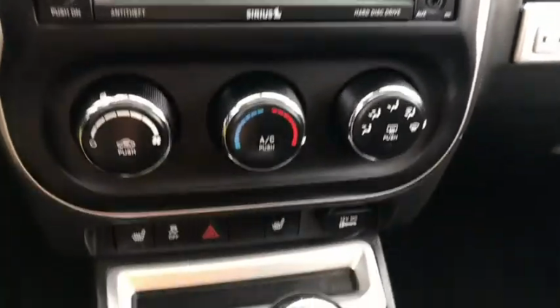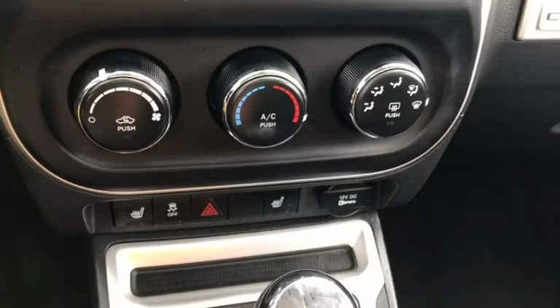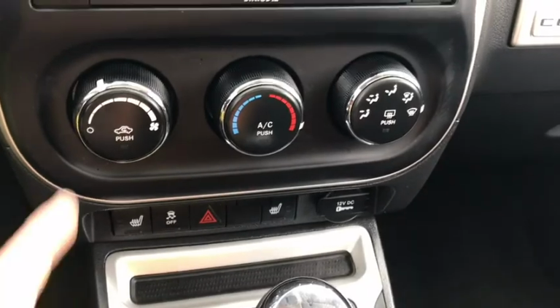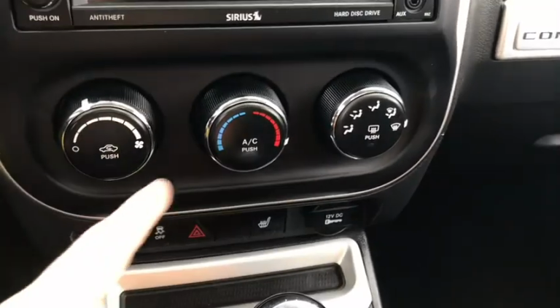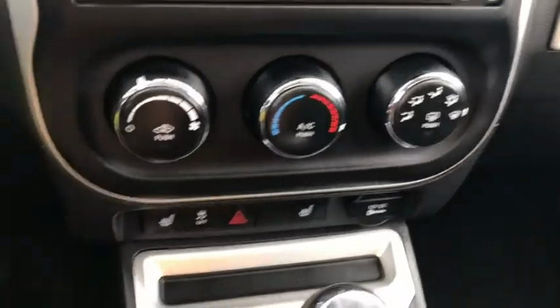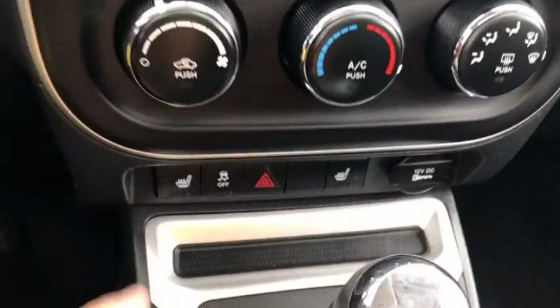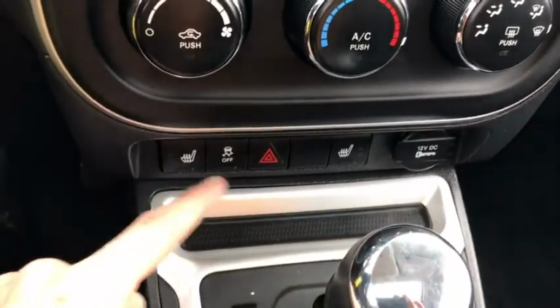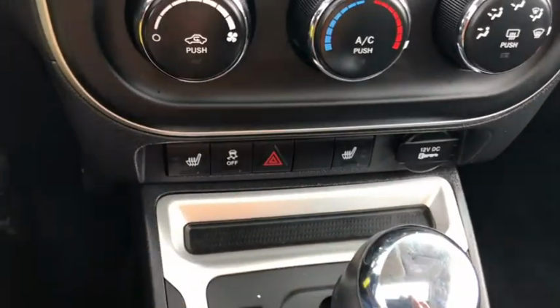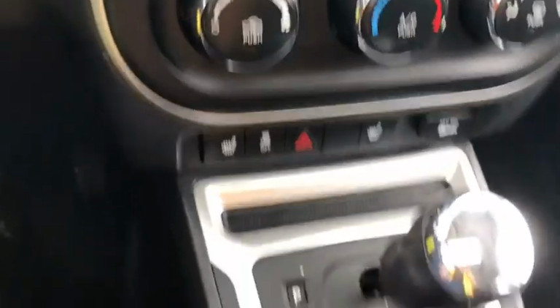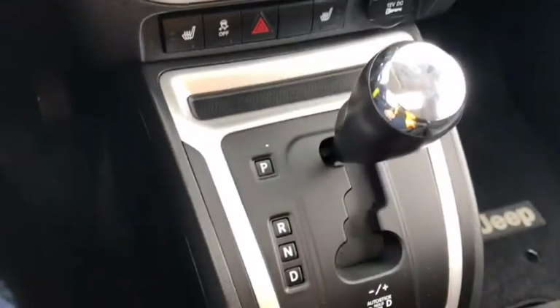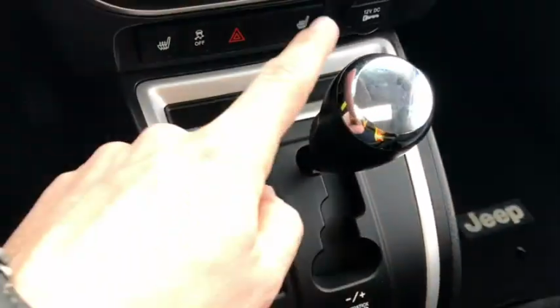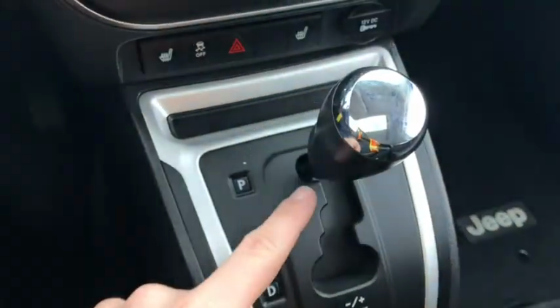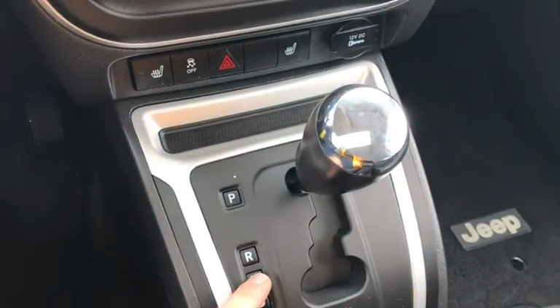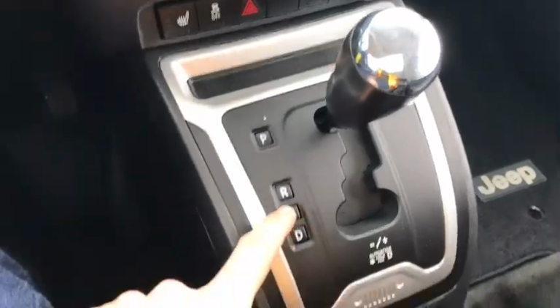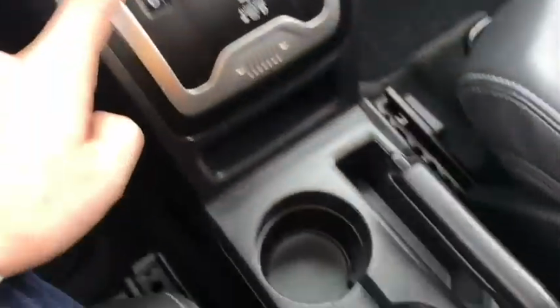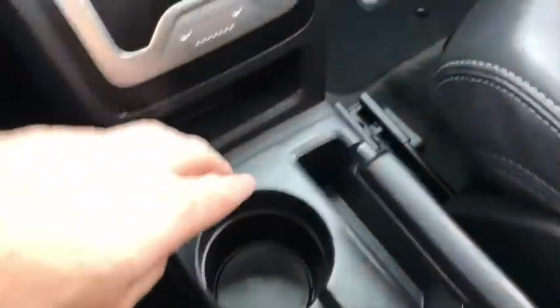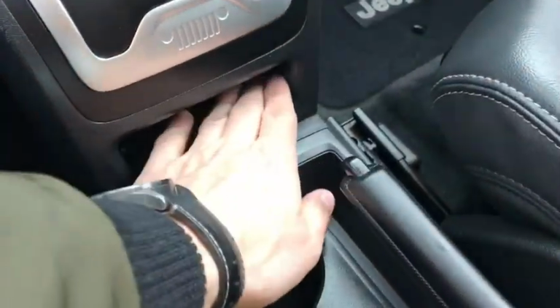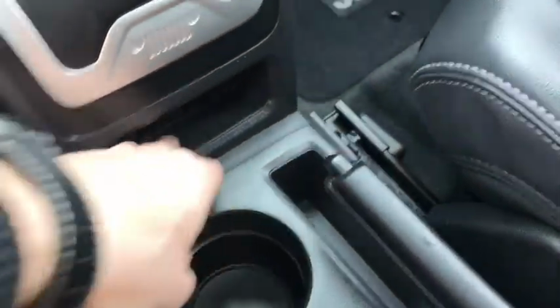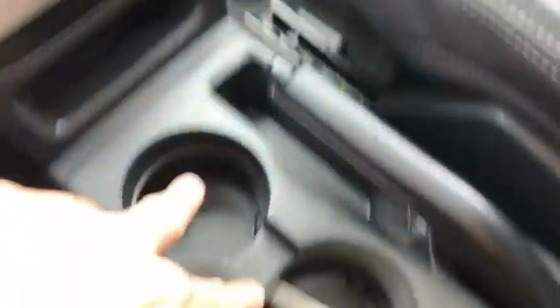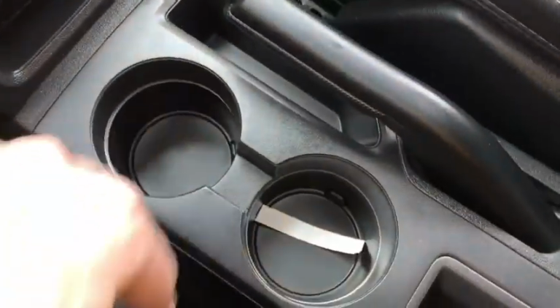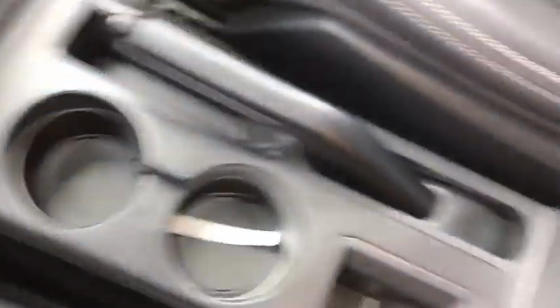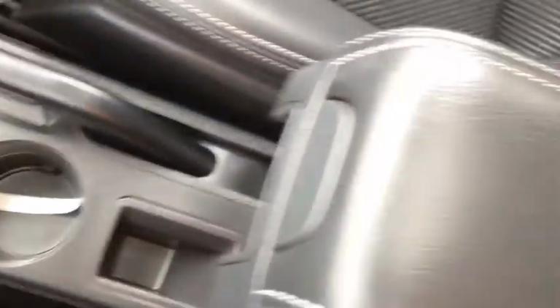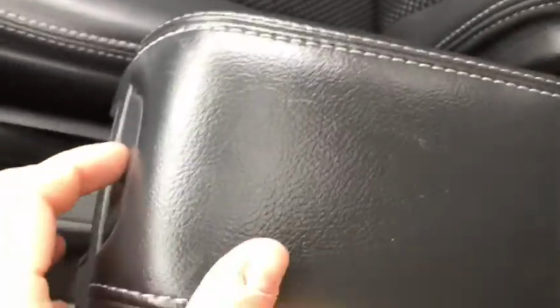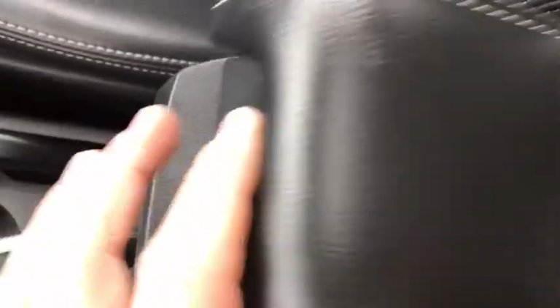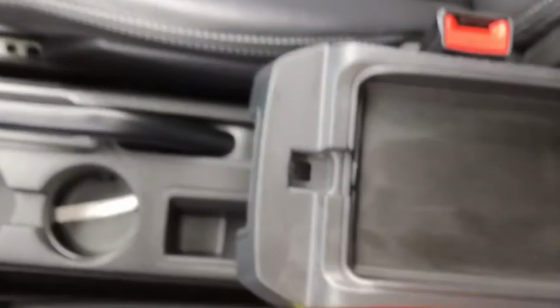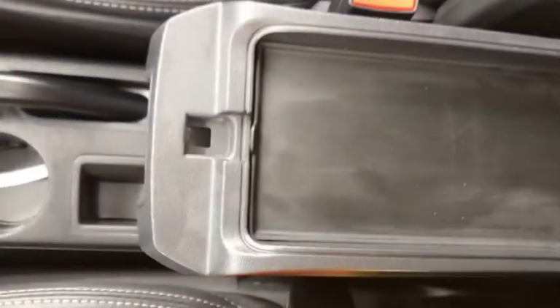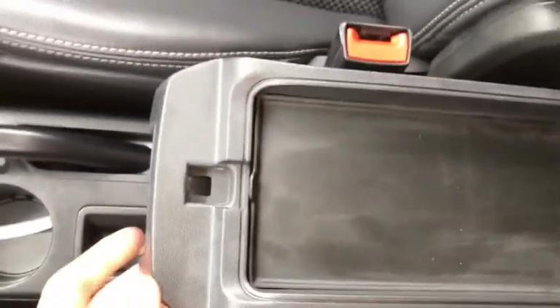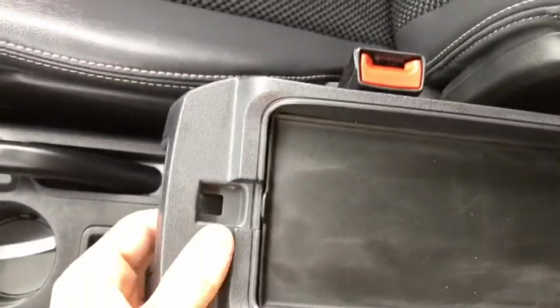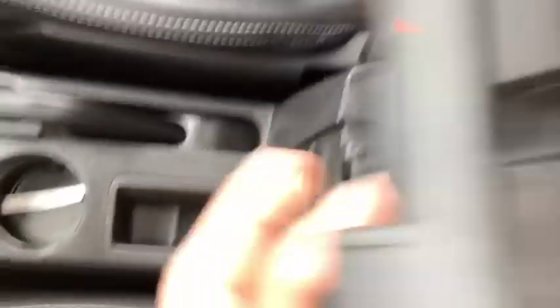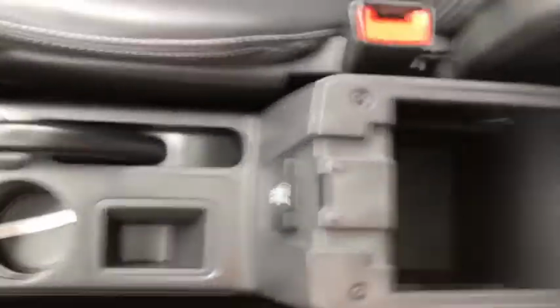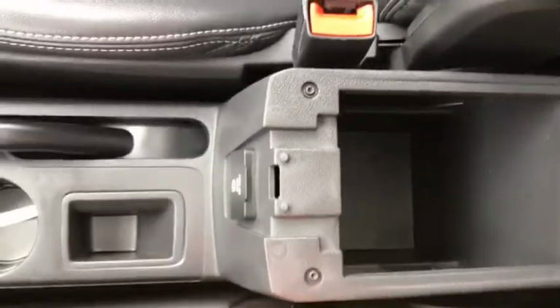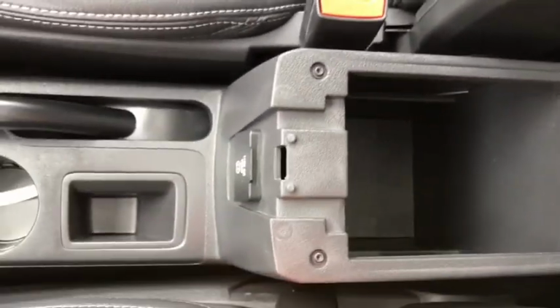Below that you have your climate control settings and heated seats. Then you have your gear shift, some storage space down there, two cup holders, a dual center compartment, and two storage compartments.